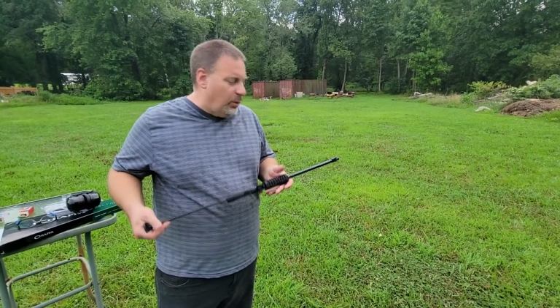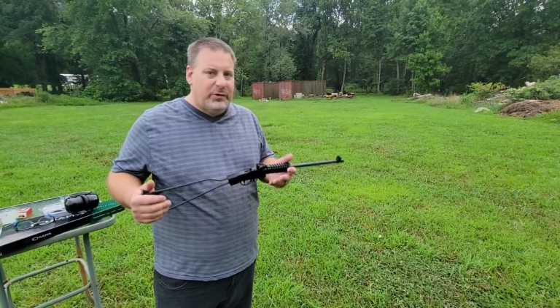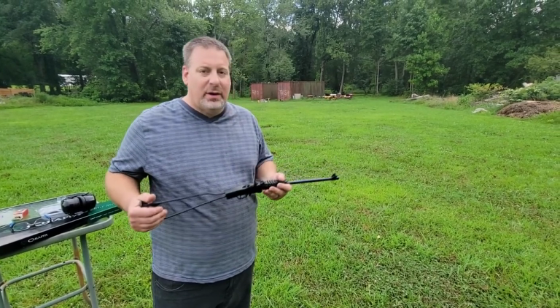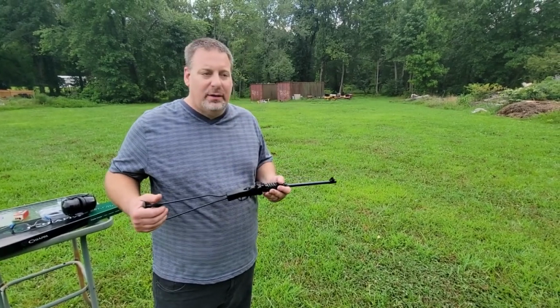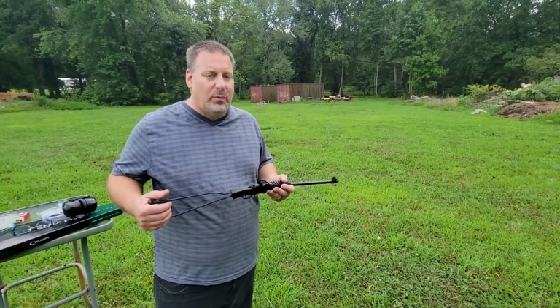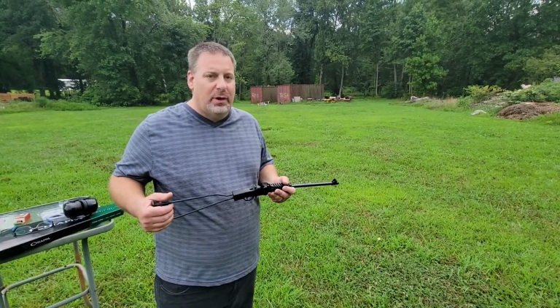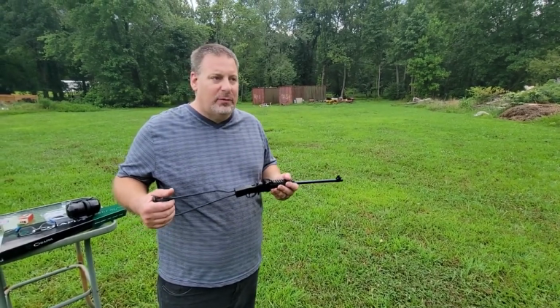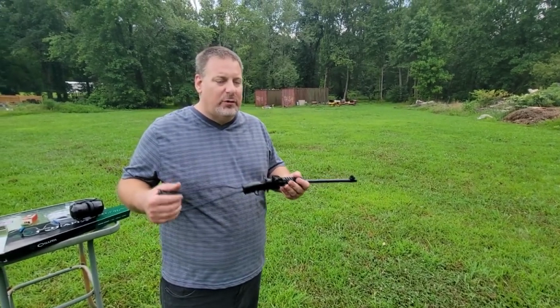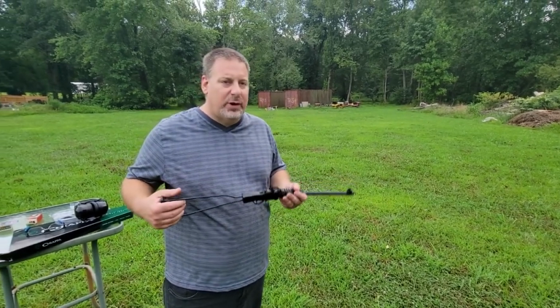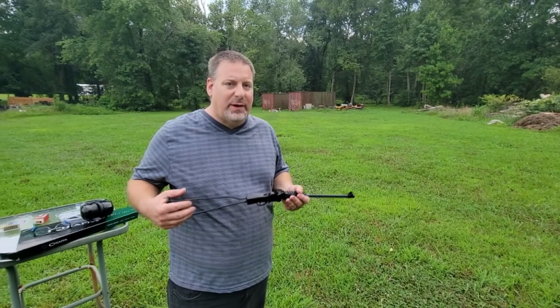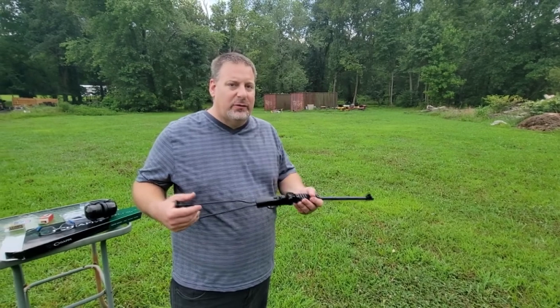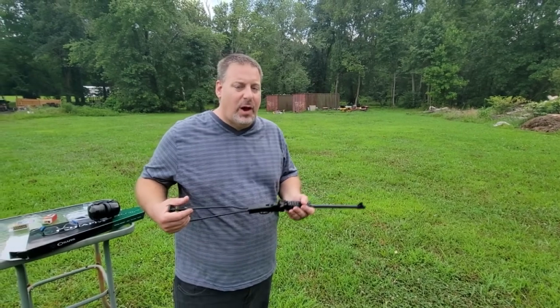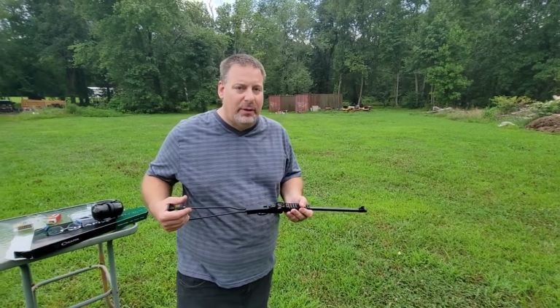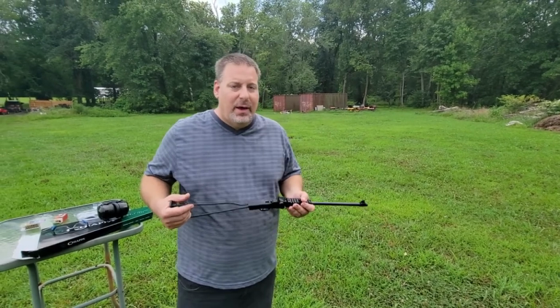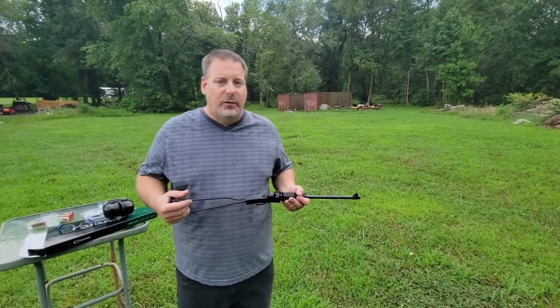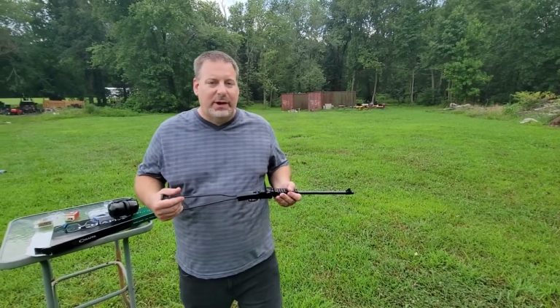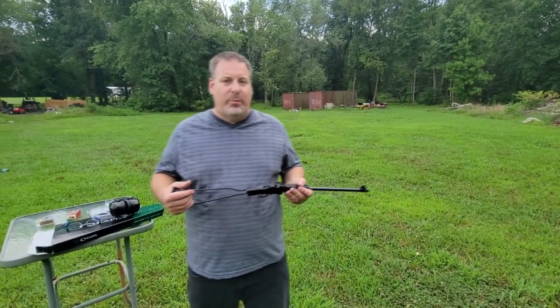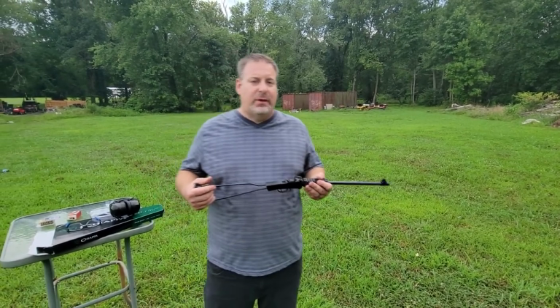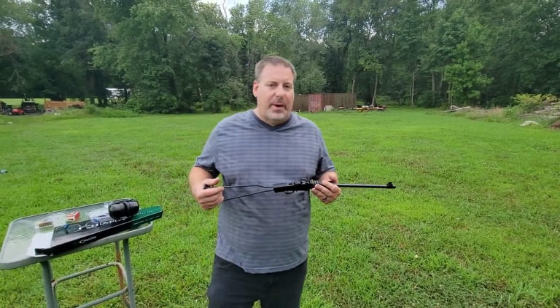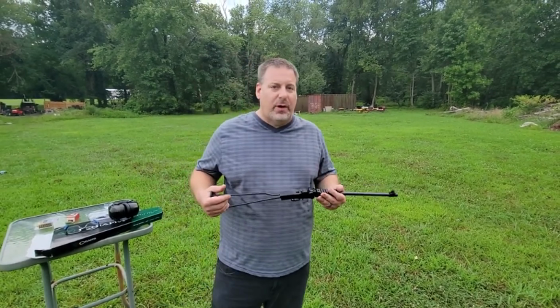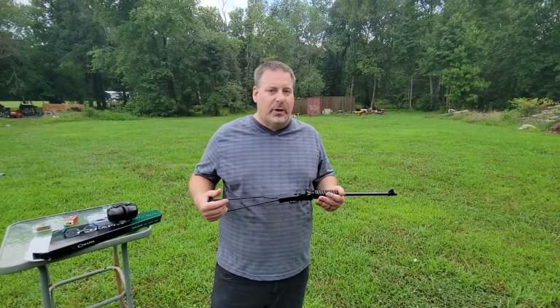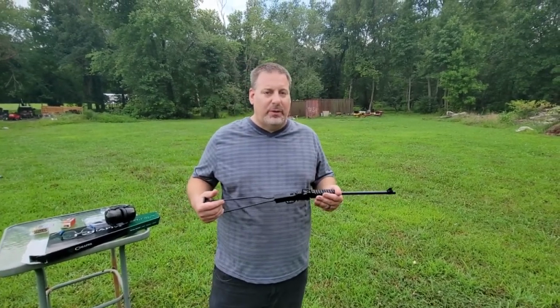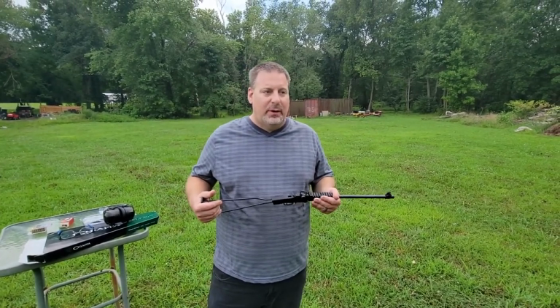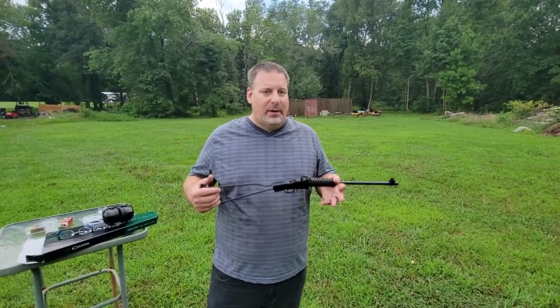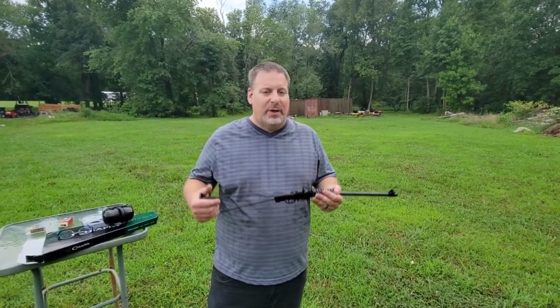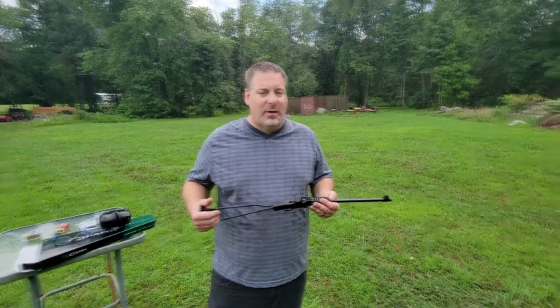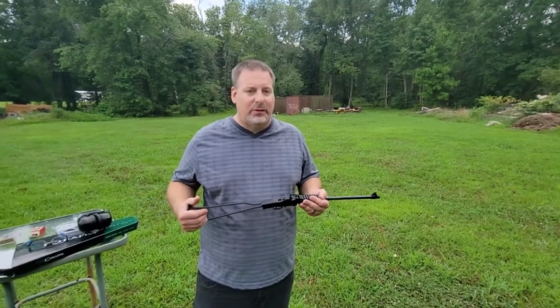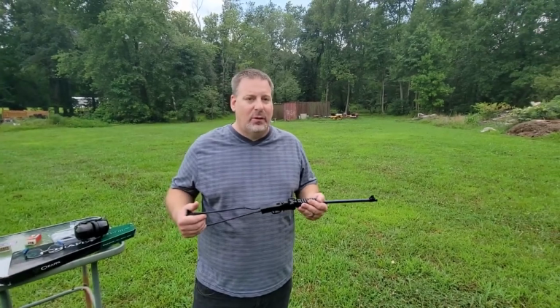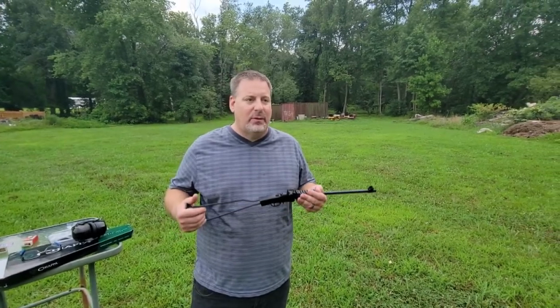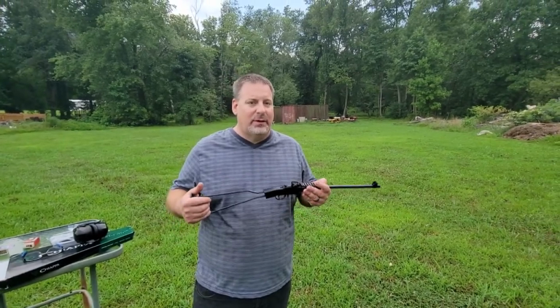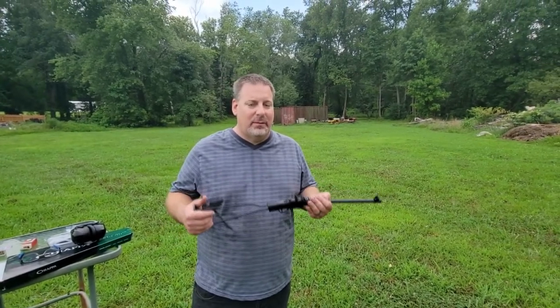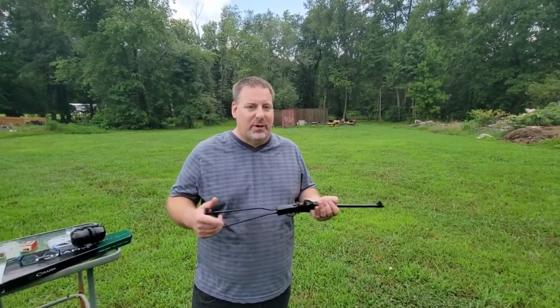We want to appreciate everyone that's been watching our channel. Hit that like and subscribe button, and also check out Preston at SpikerCustomGunsmithing.com. Thank you very much, you all have a great day. Be safe.